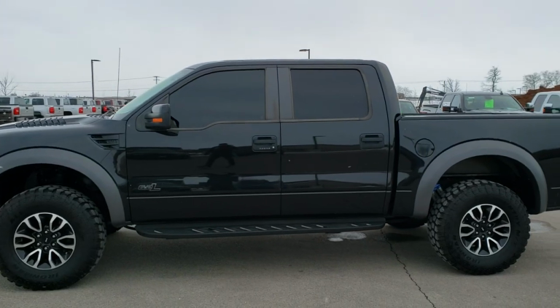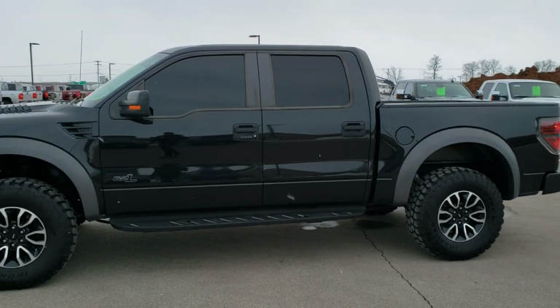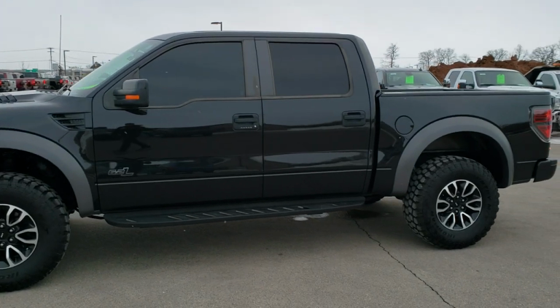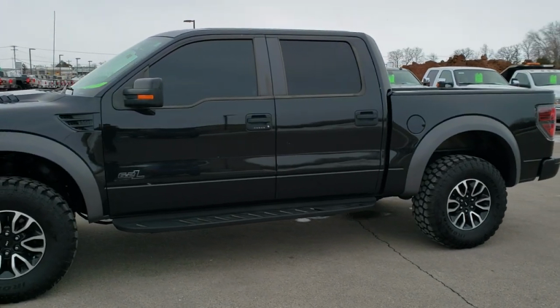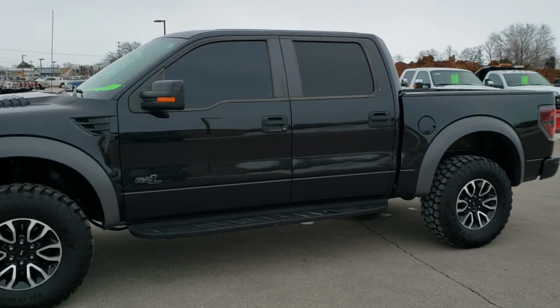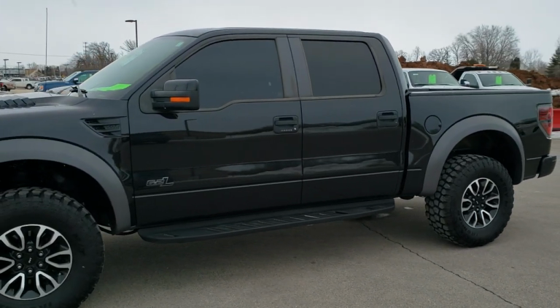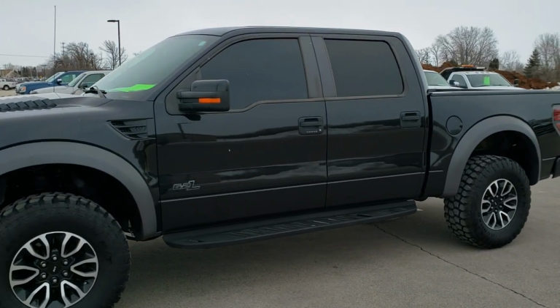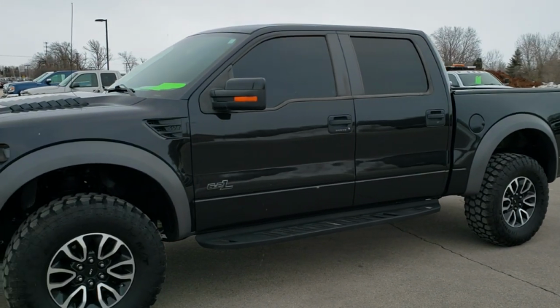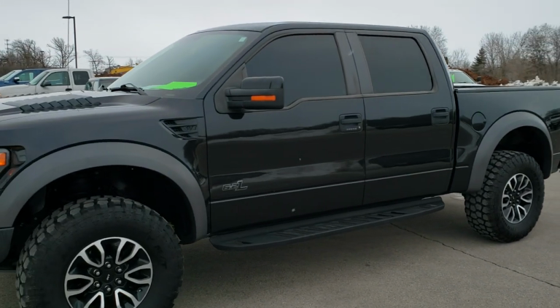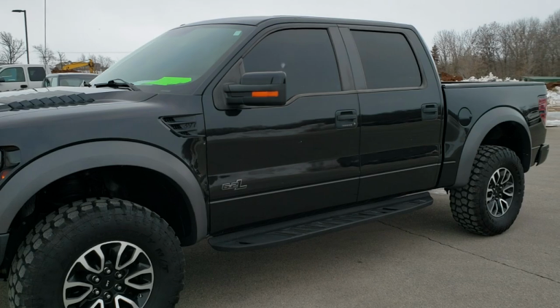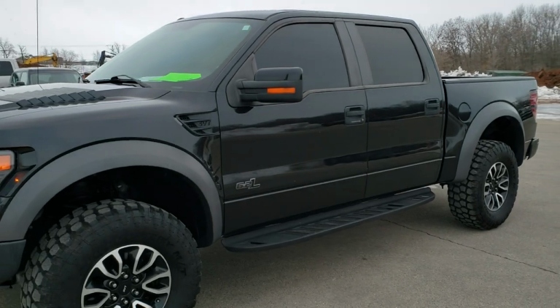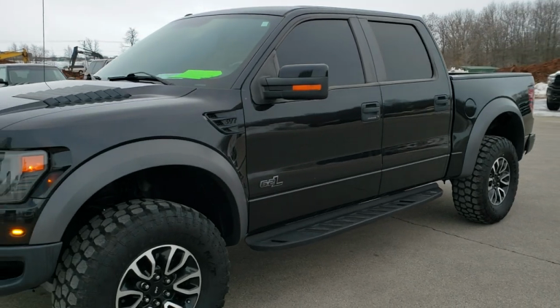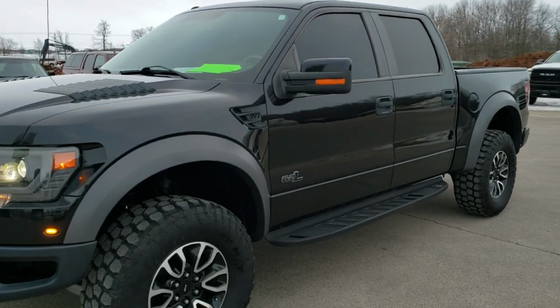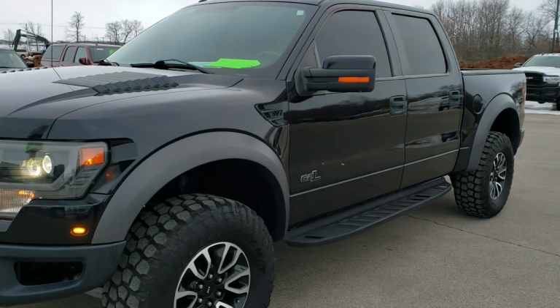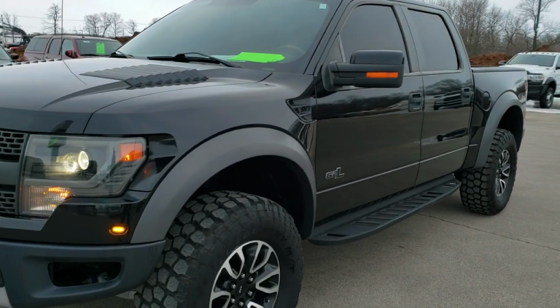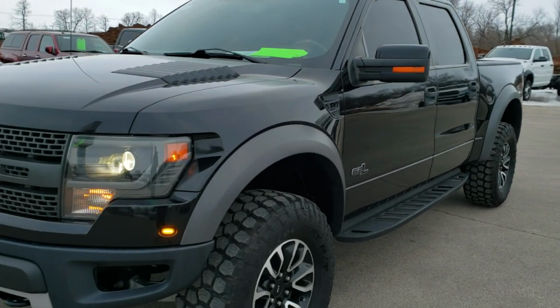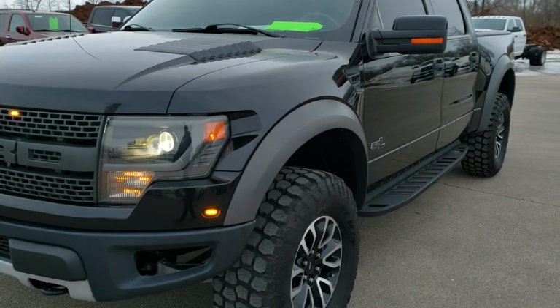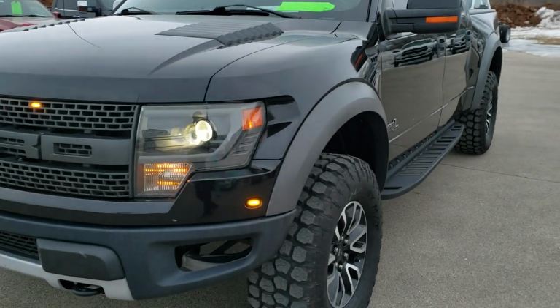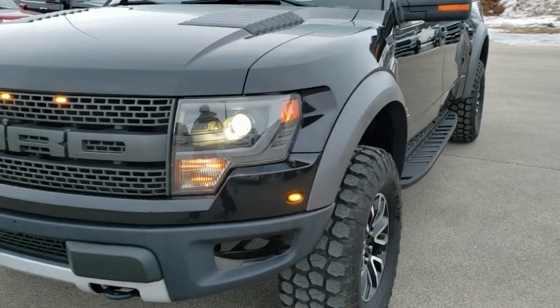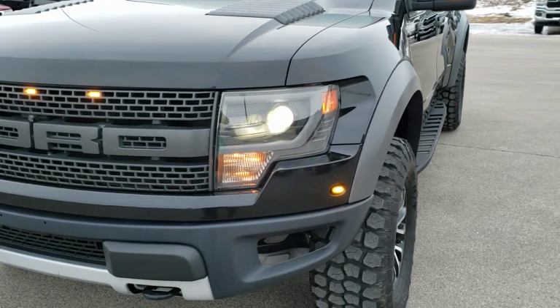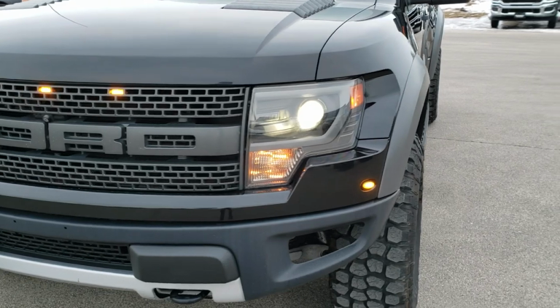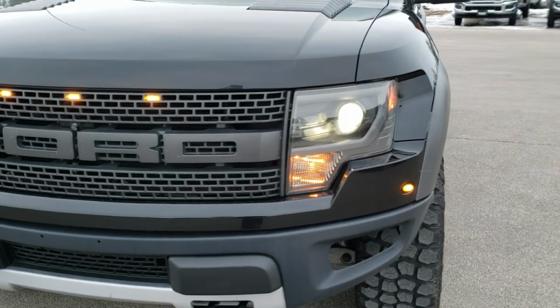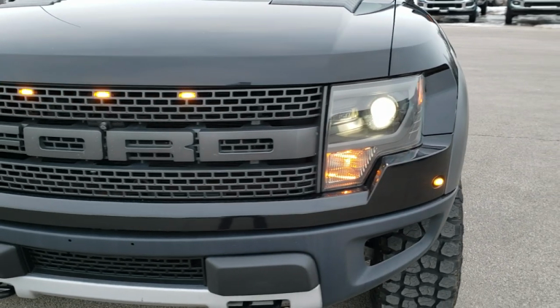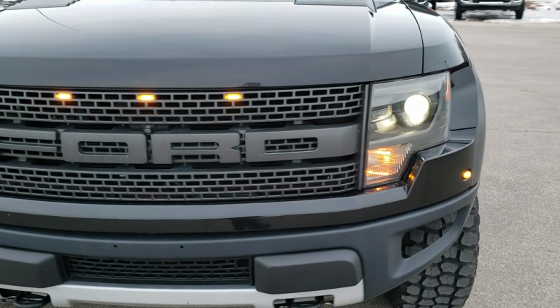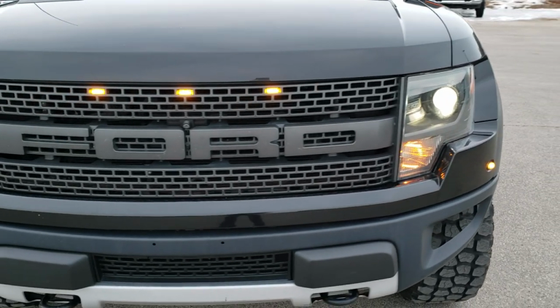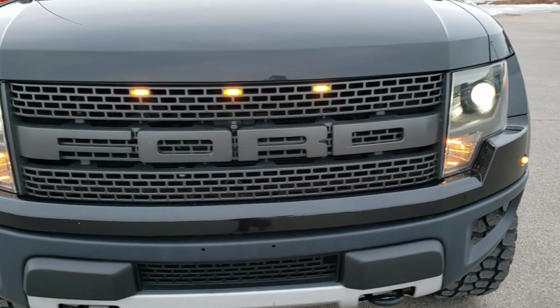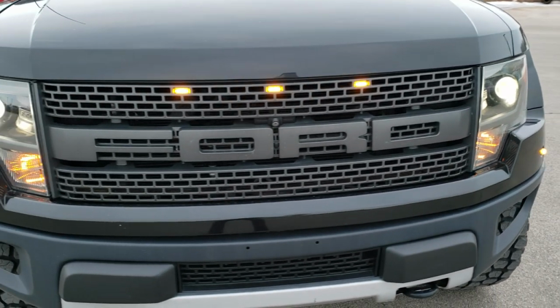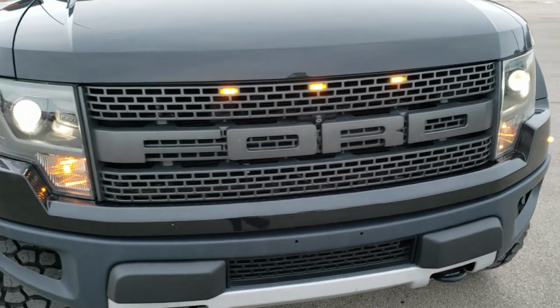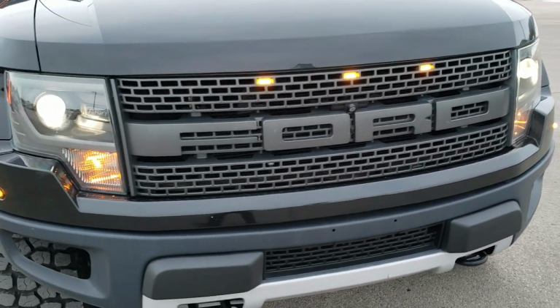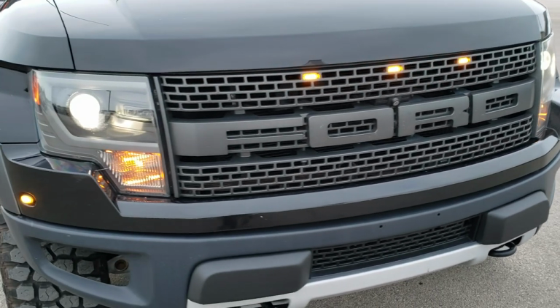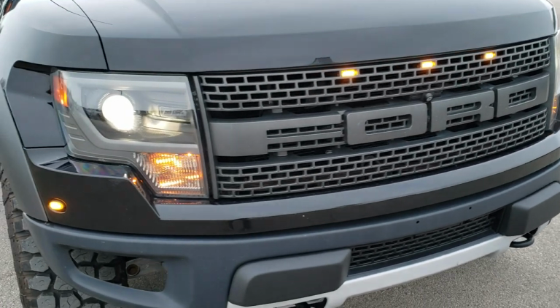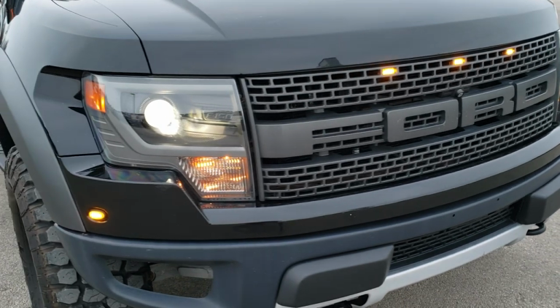This is stock number 10541. We are here at Summit Automotive in Fond du Lac, Wisconsin, your new and used light duty truck headquarters. Today we are checking out this super clean 2014 Ford F-150 Raptor.